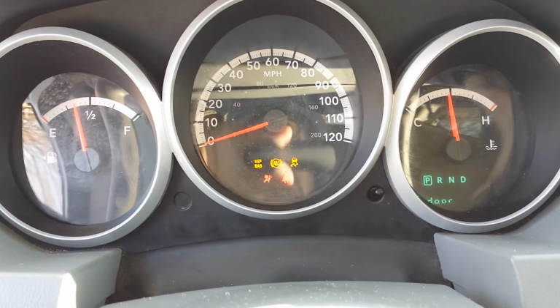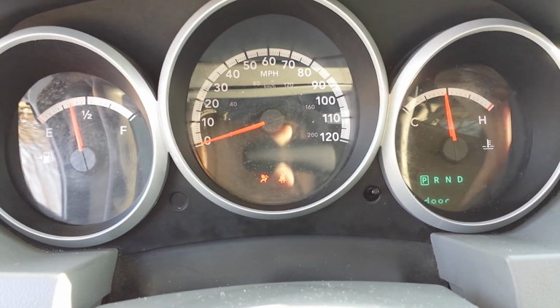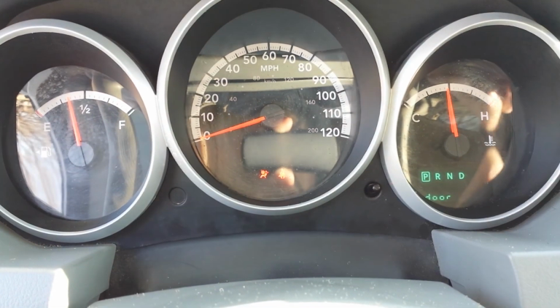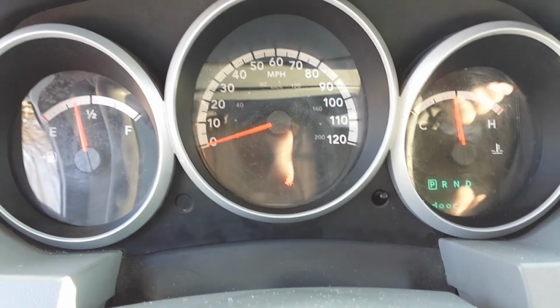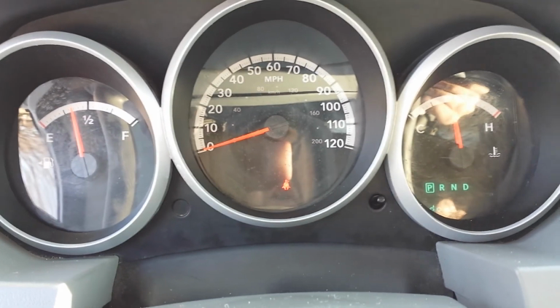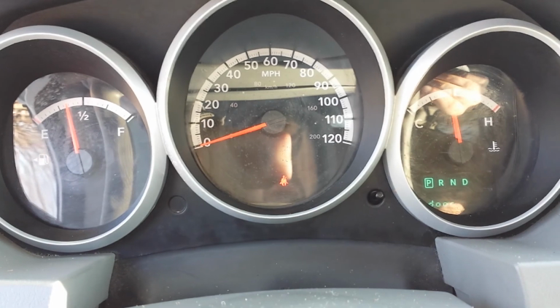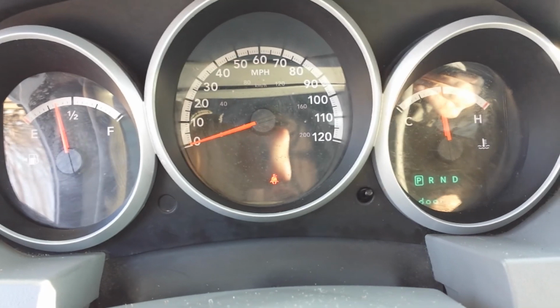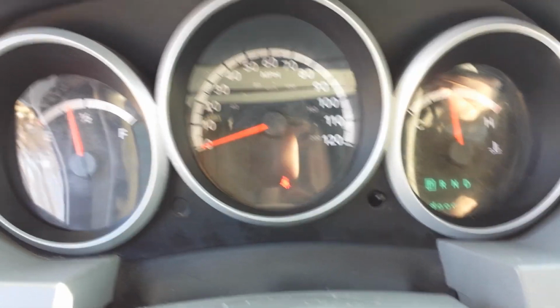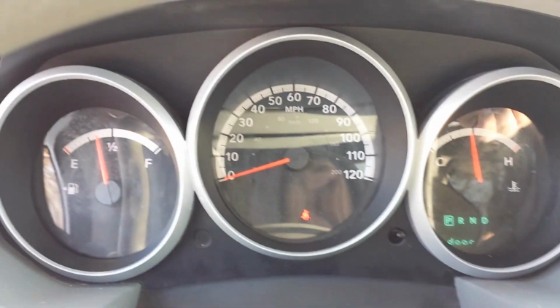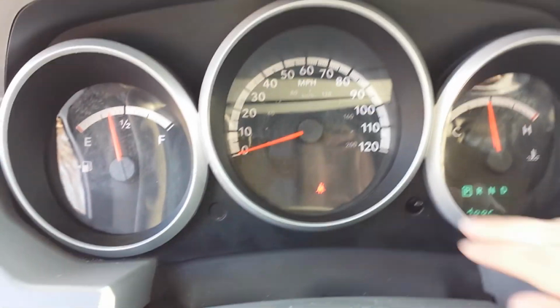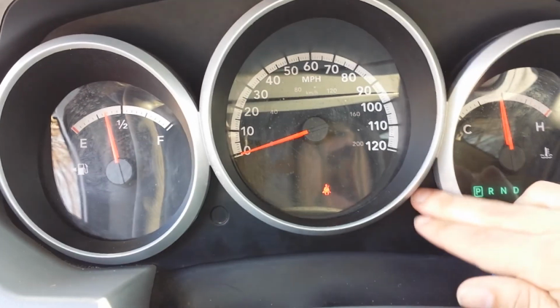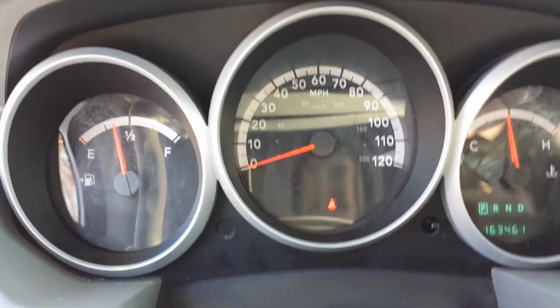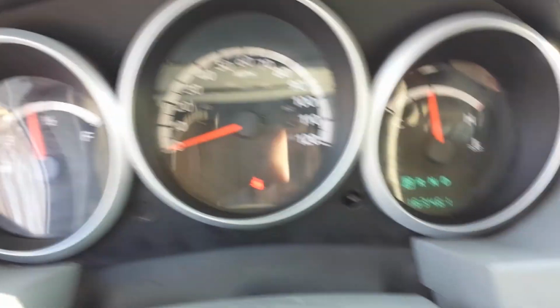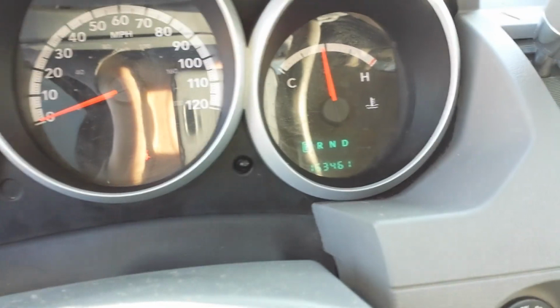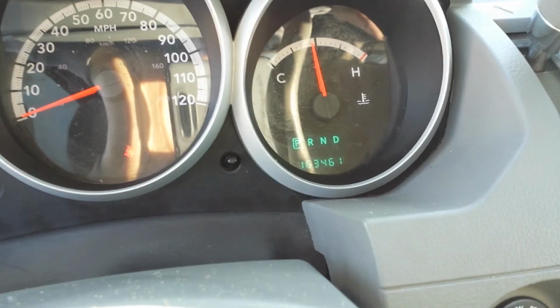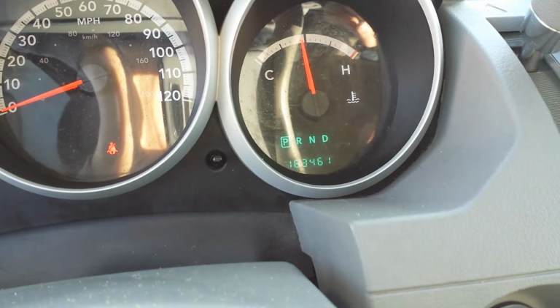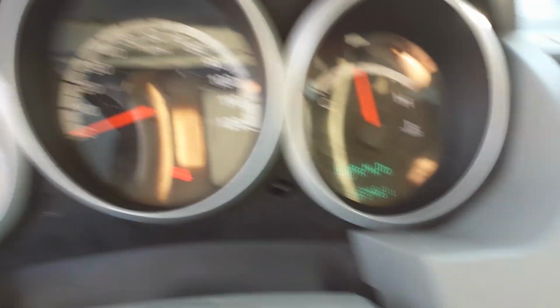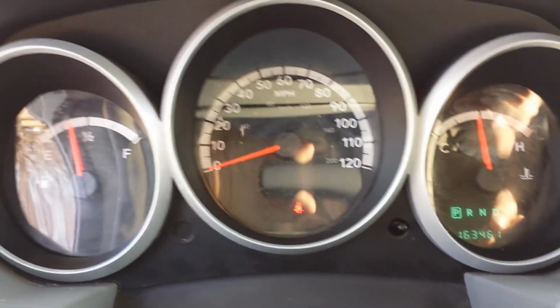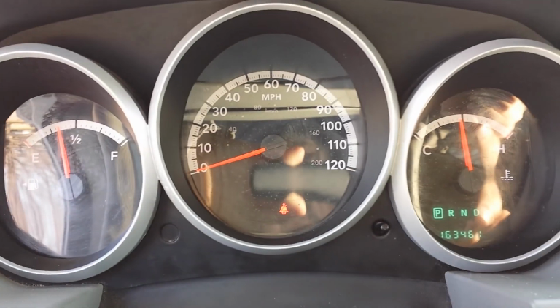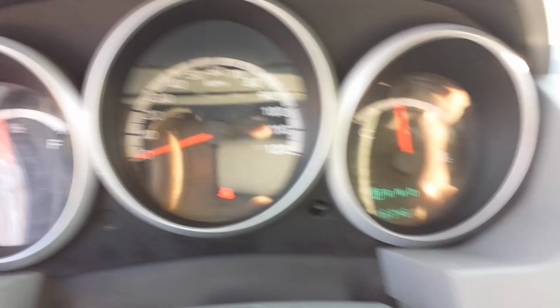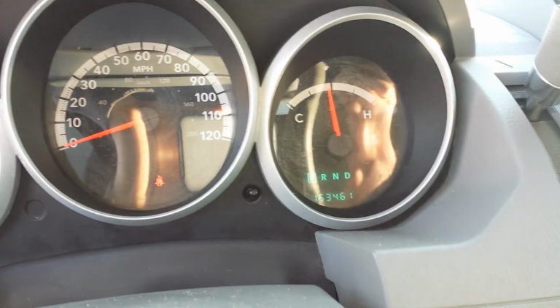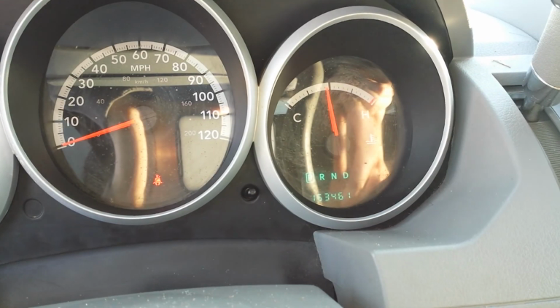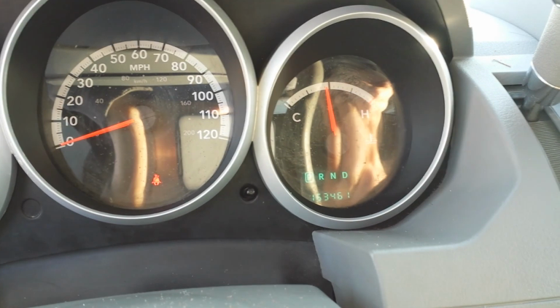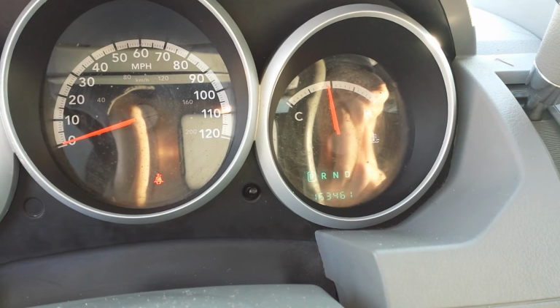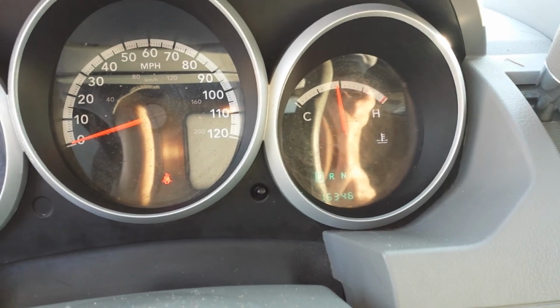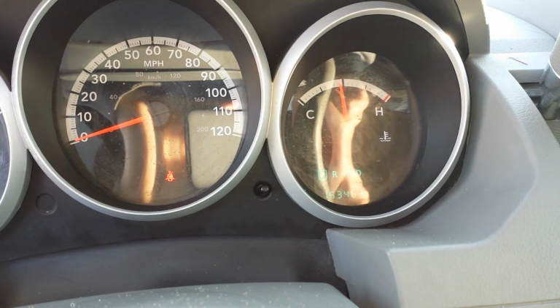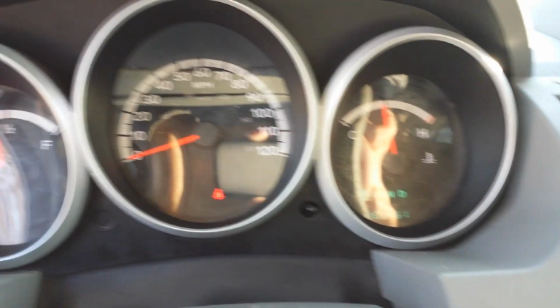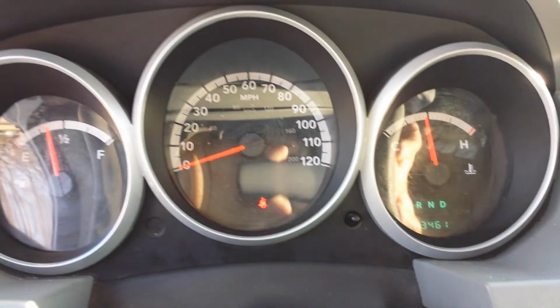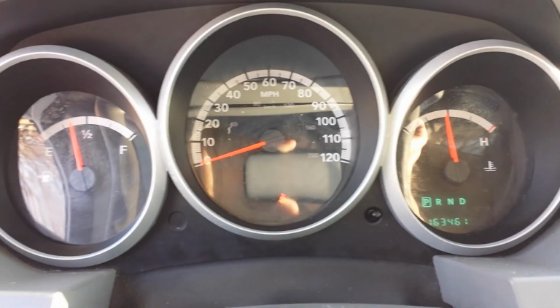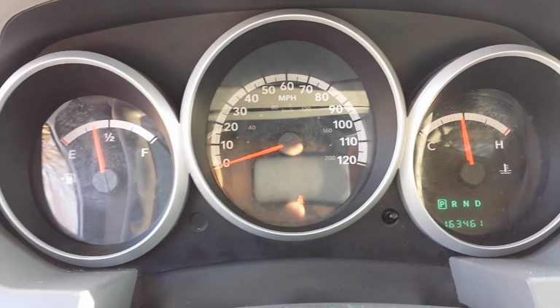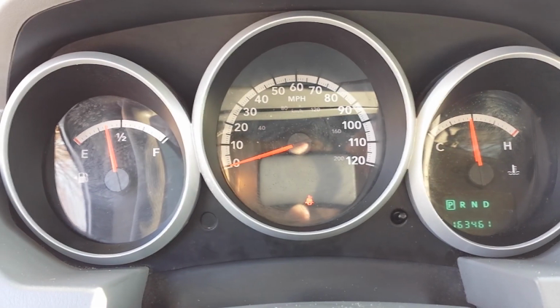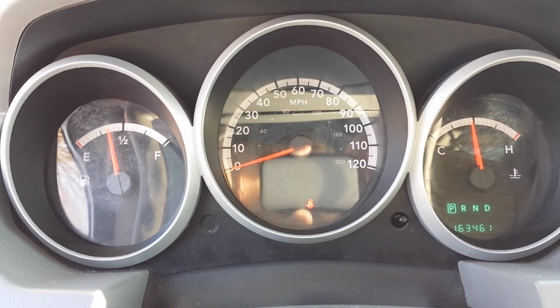Radio works. You can see all the dummy lights work — the check engine light, the airbag light, the ABS — and of course they all go out. Current mileage is 163,461. Let's pop the hood so you can listen to it run.